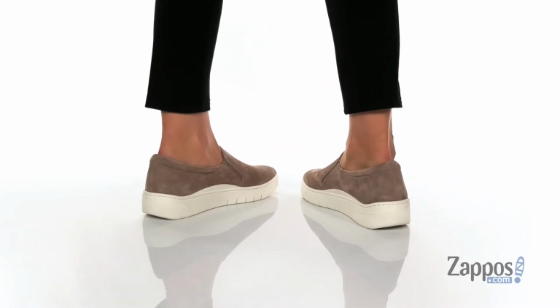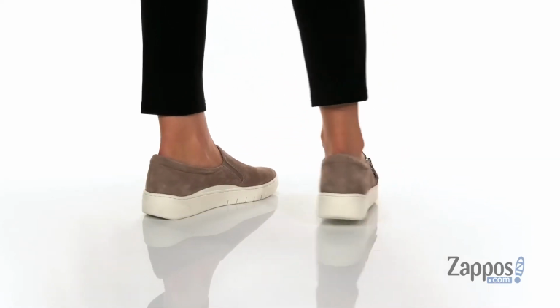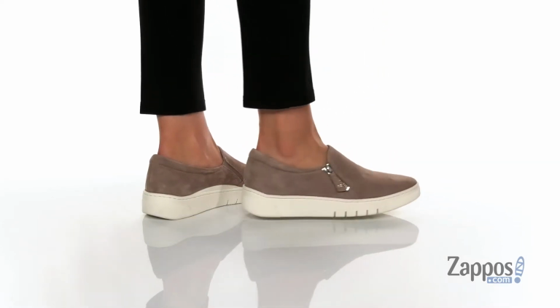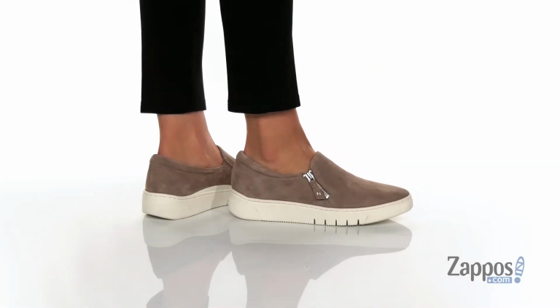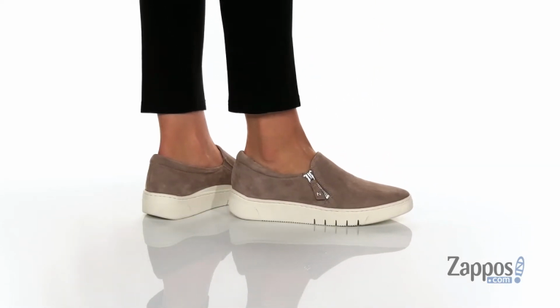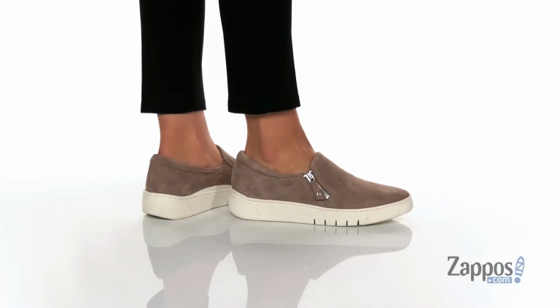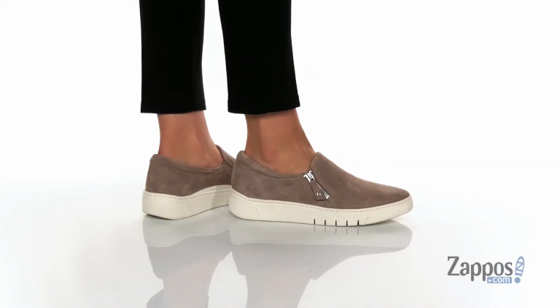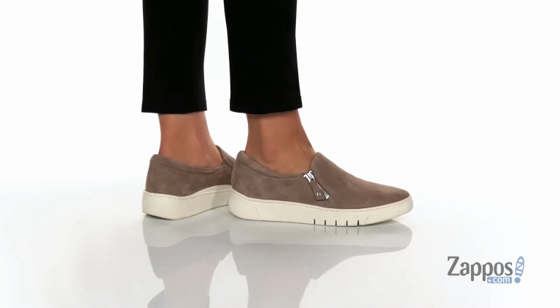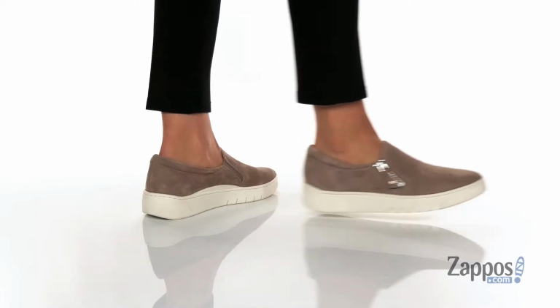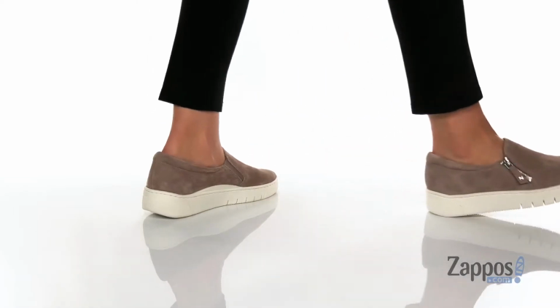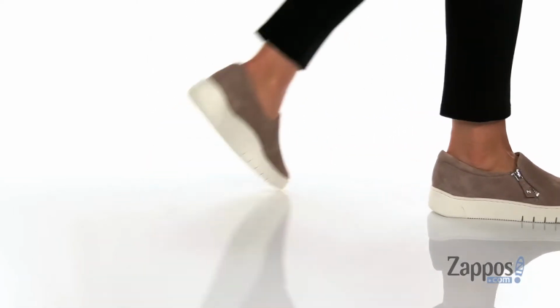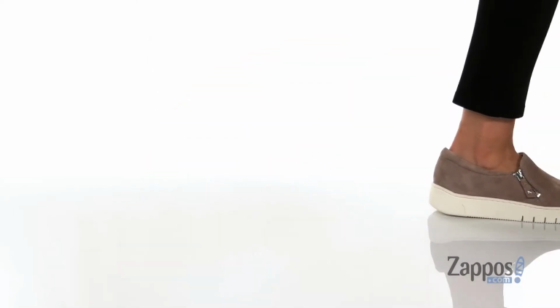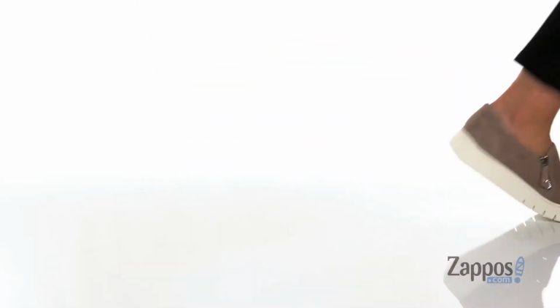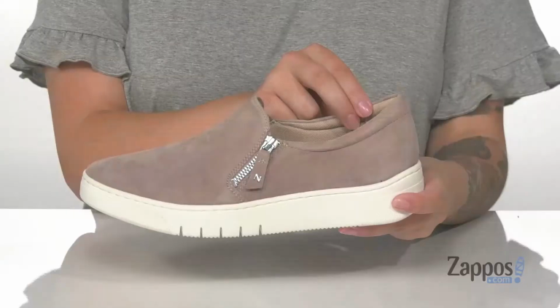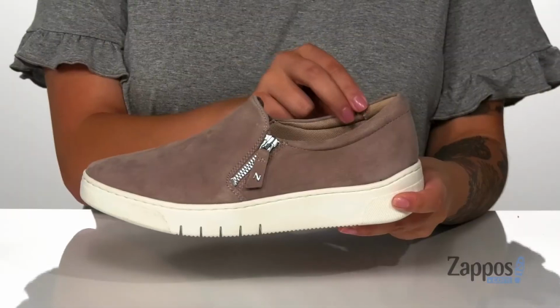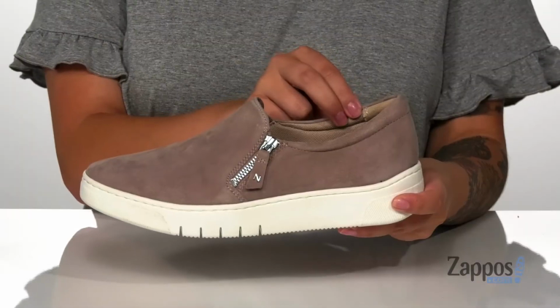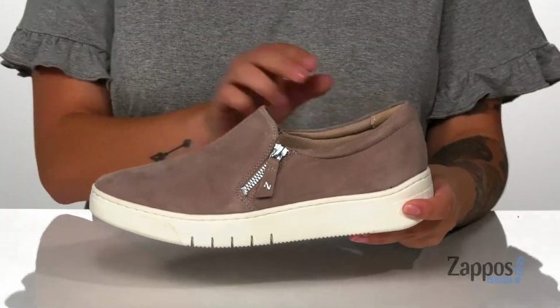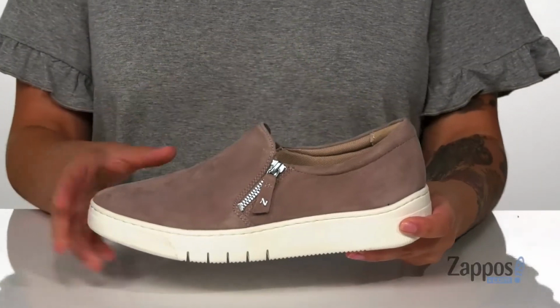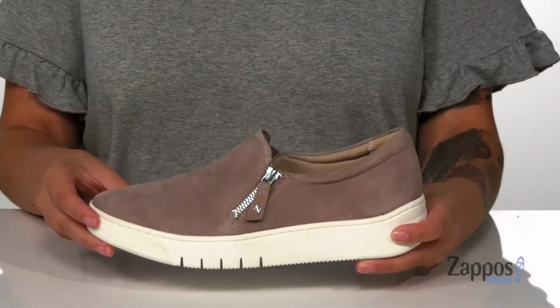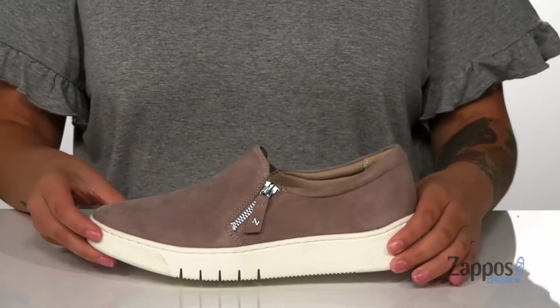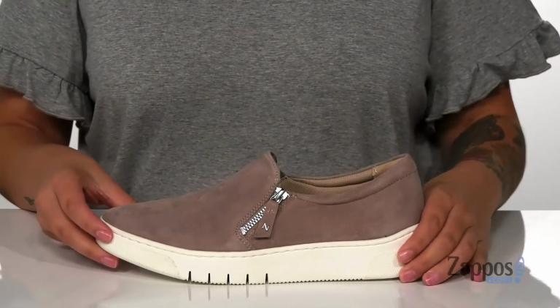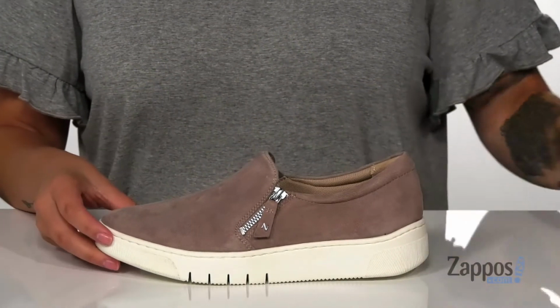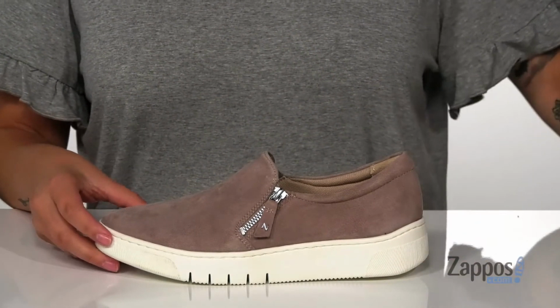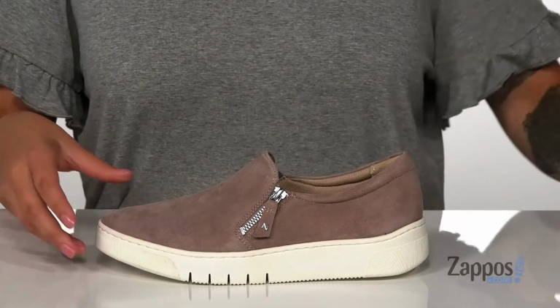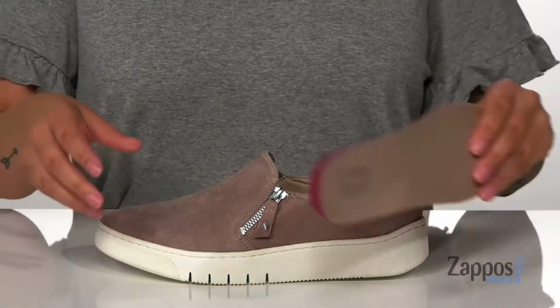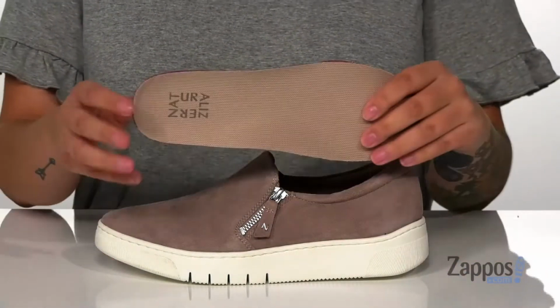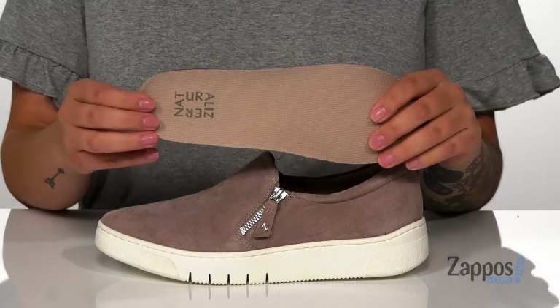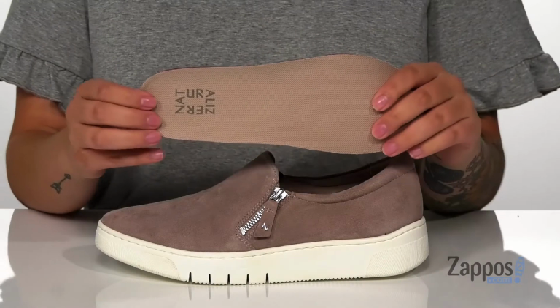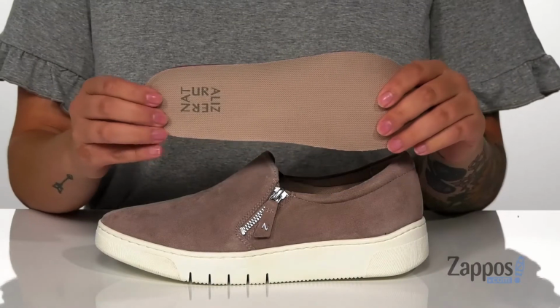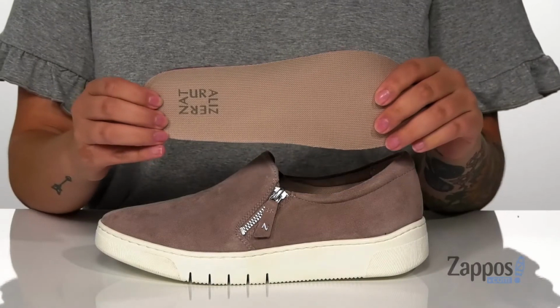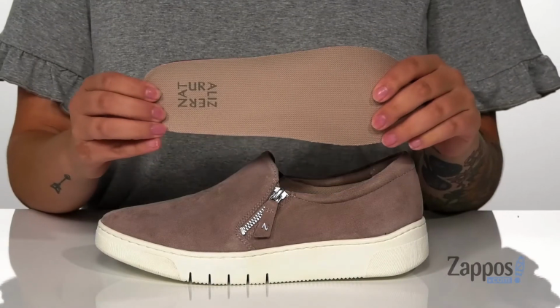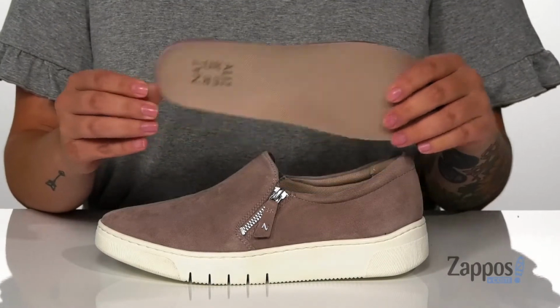These sneakers have a suede upper with a man-made inner lining and padding around the collar for comfort. They also come with a removable squishy footbed.